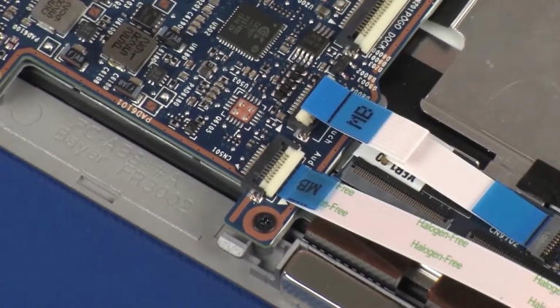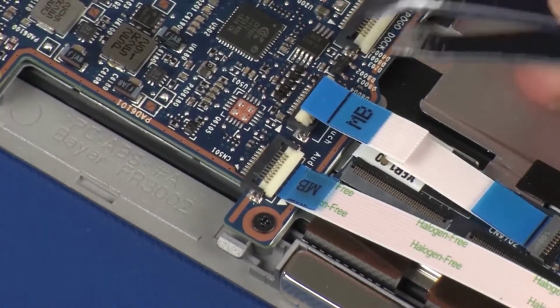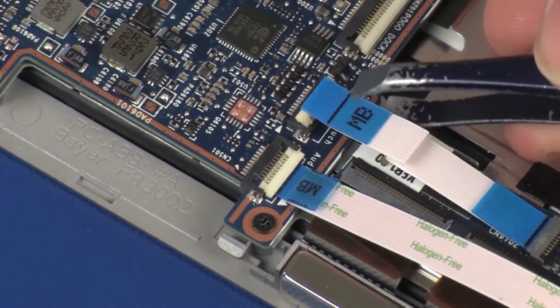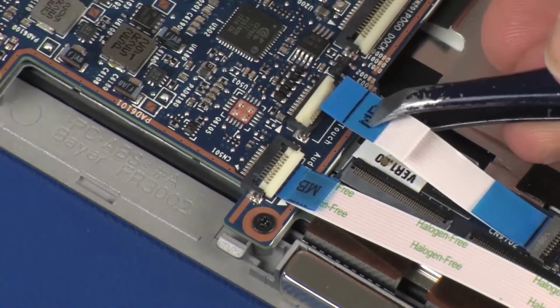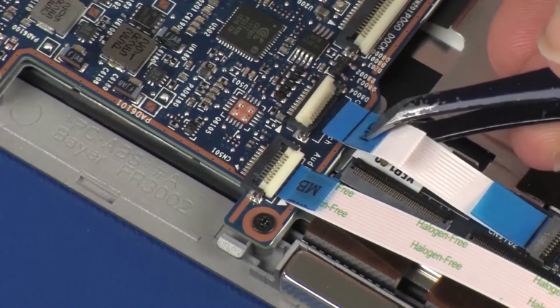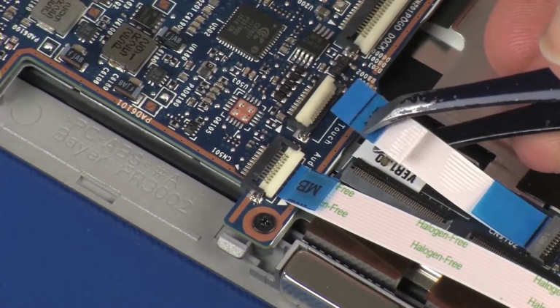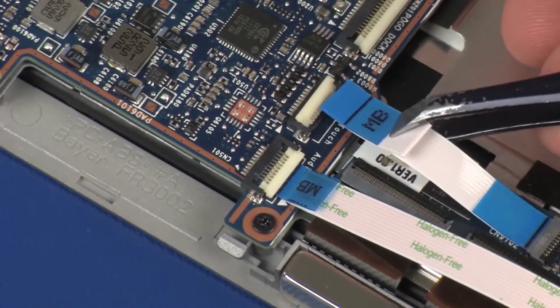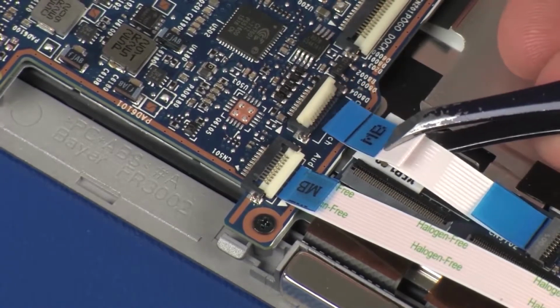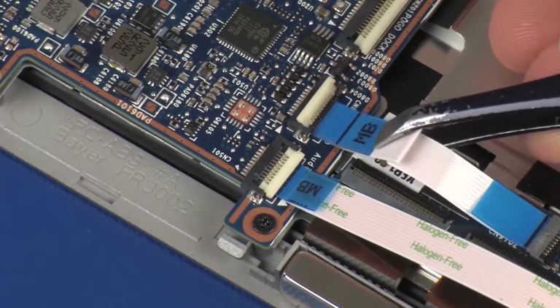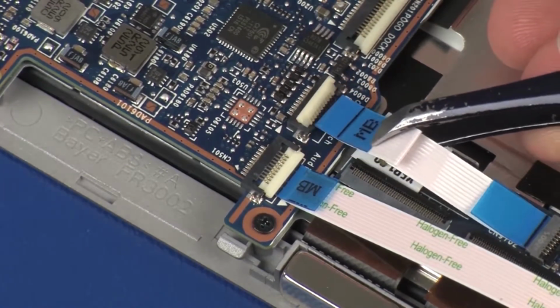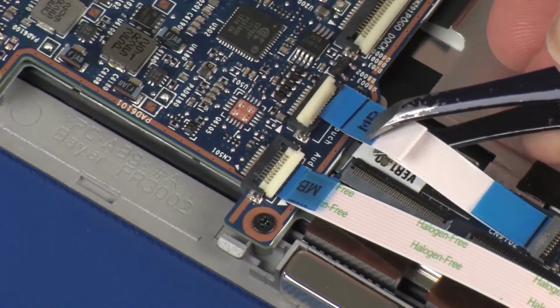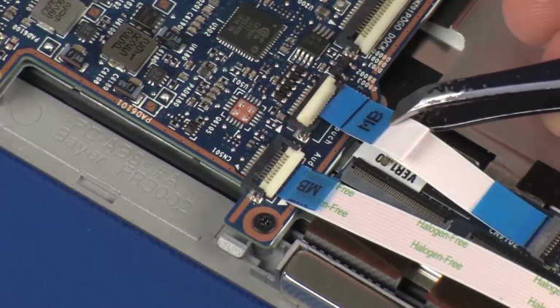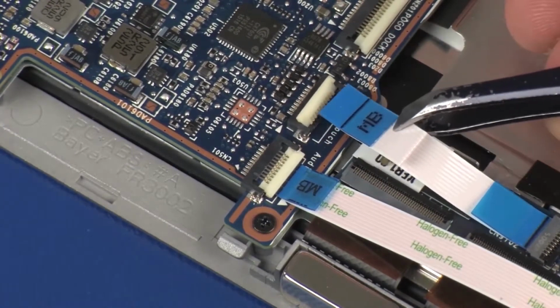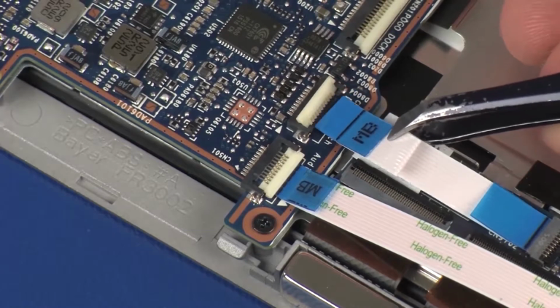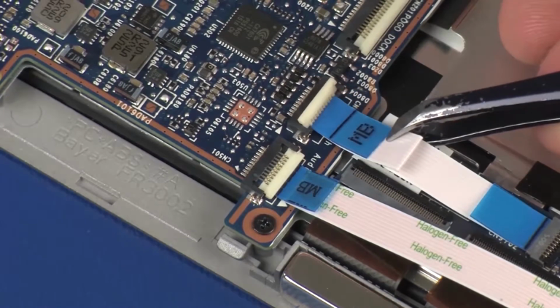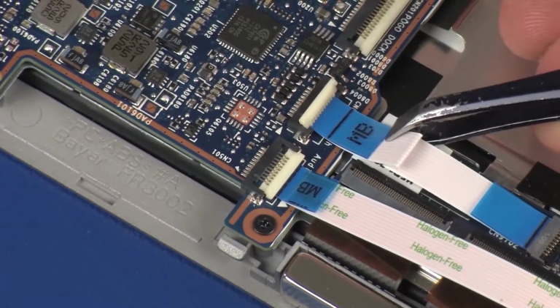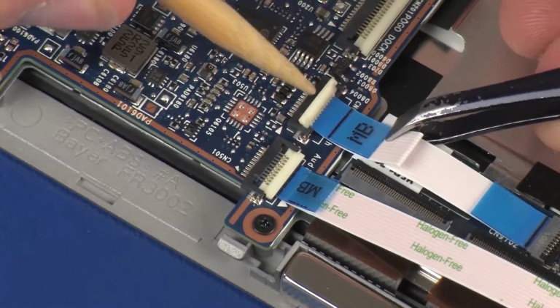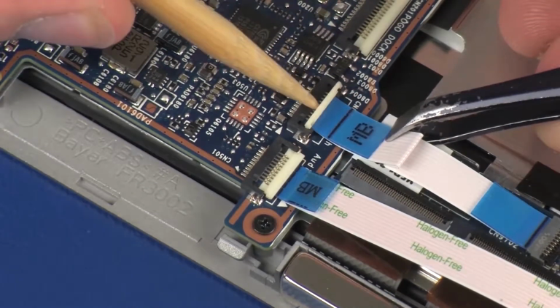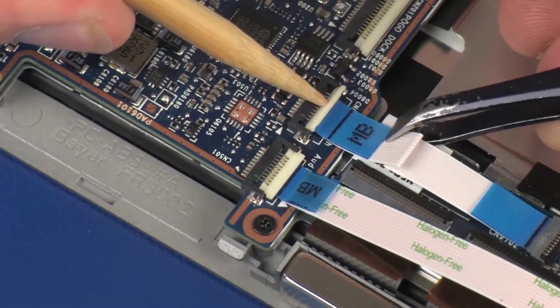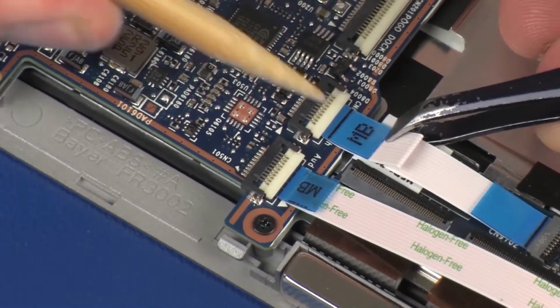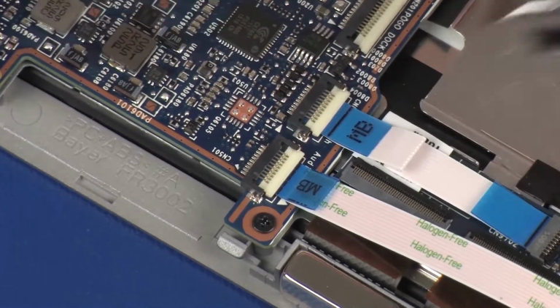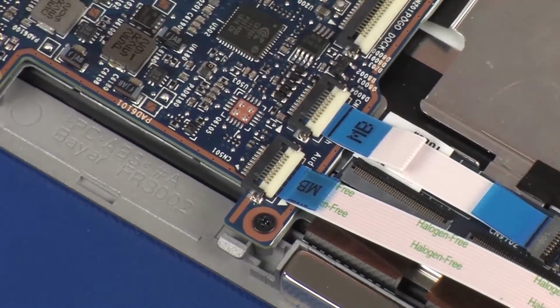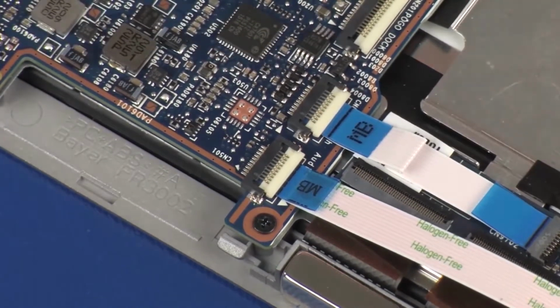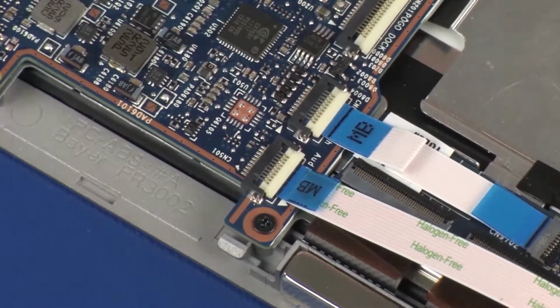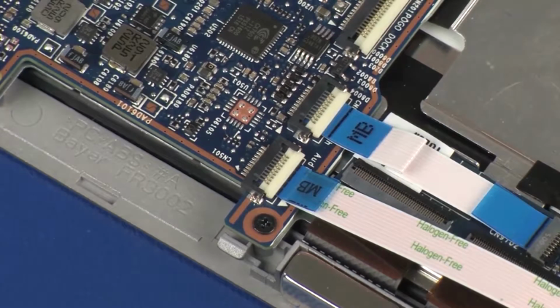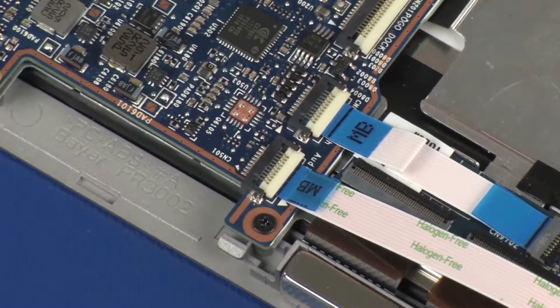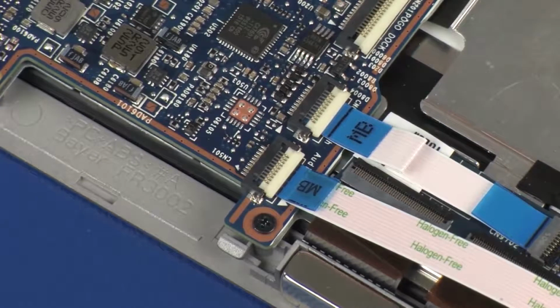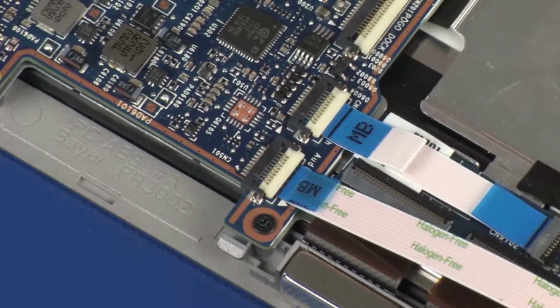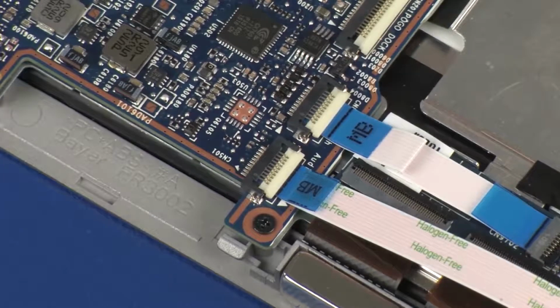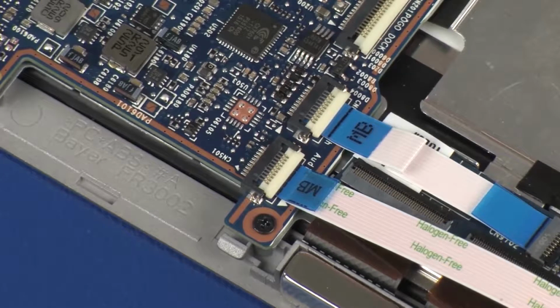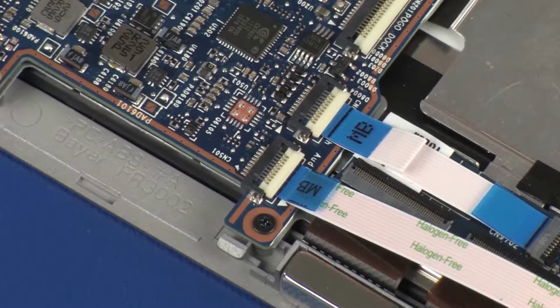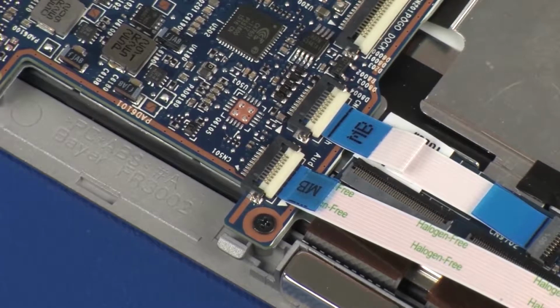Insert the touchscreen control board ribbon cable into the touchscreen control board ZIF connector on the system board and press the locking bar down to lock the cable into place. CAUTION: Use care to prevent damaging the ZIF connector and ribbon cable.